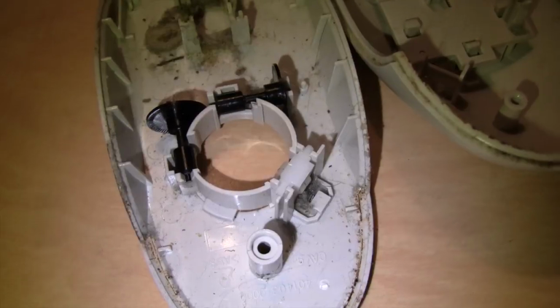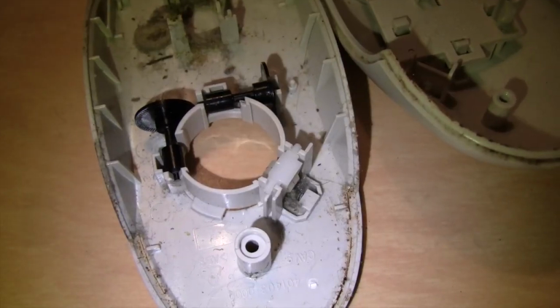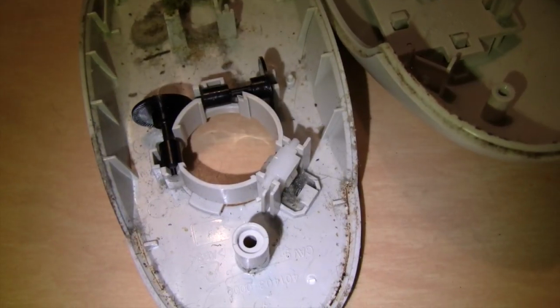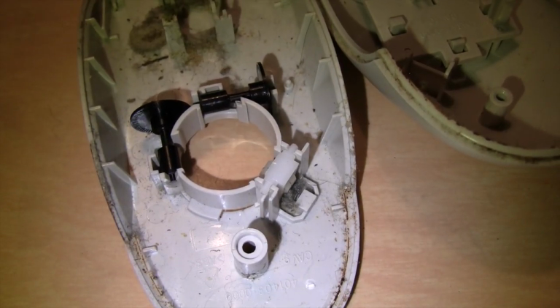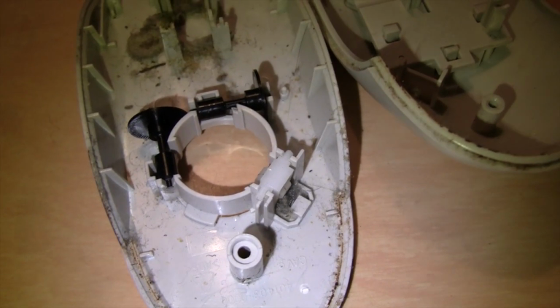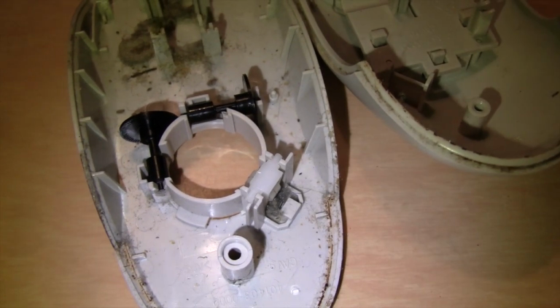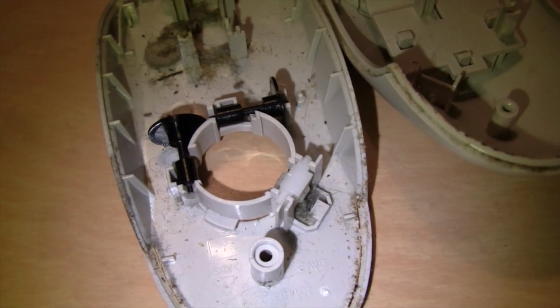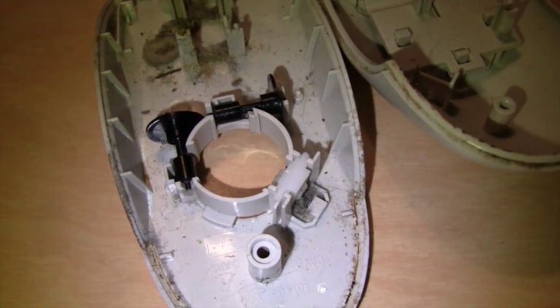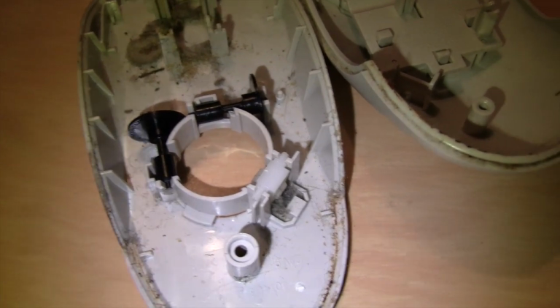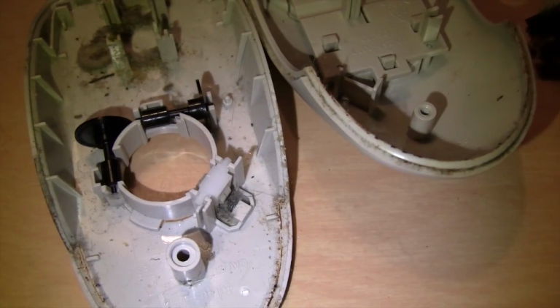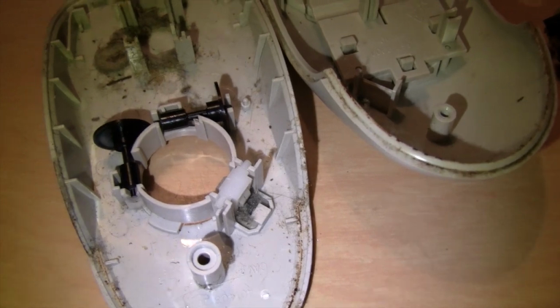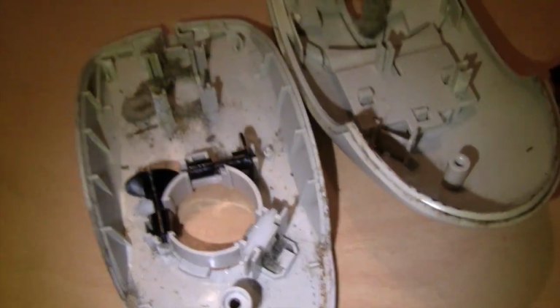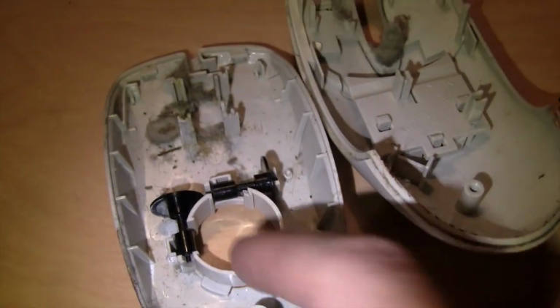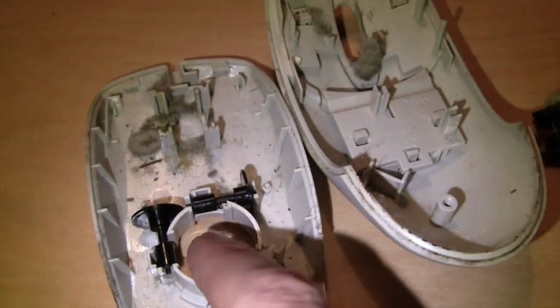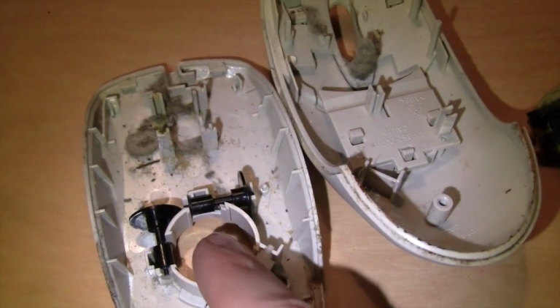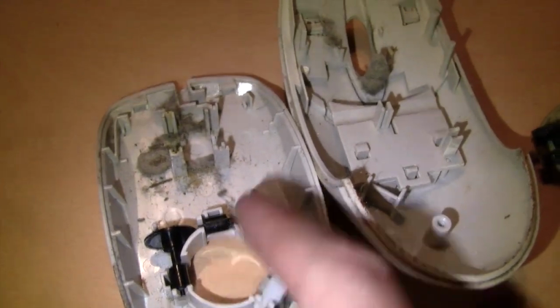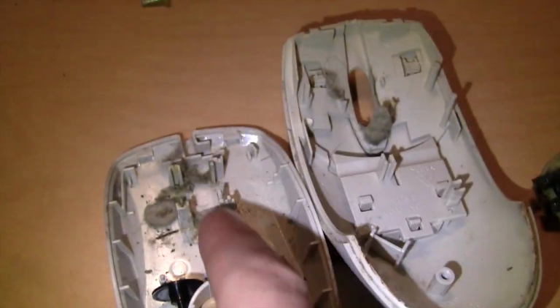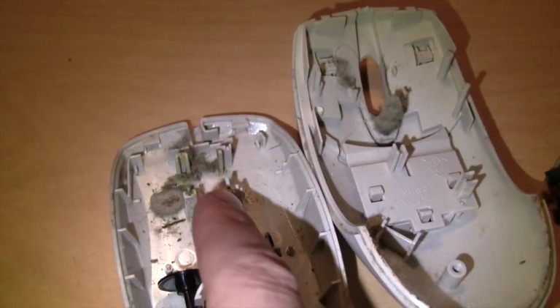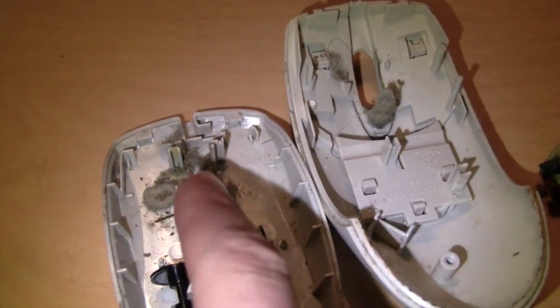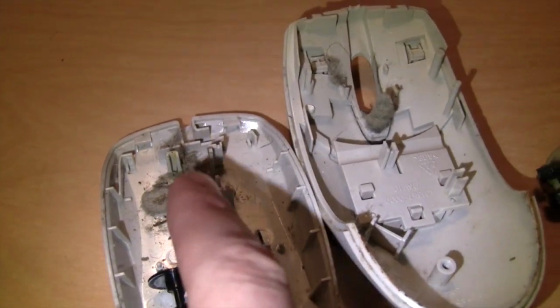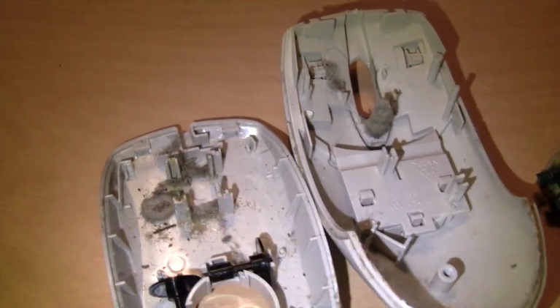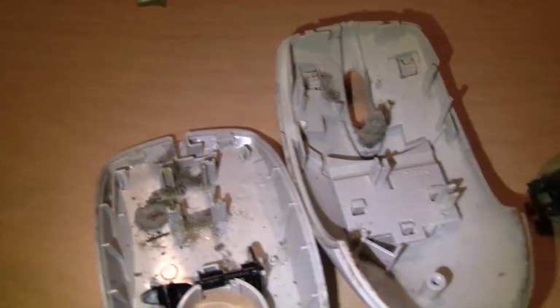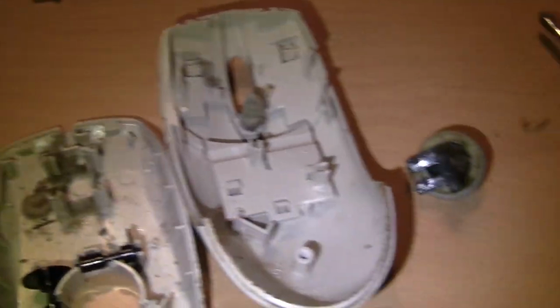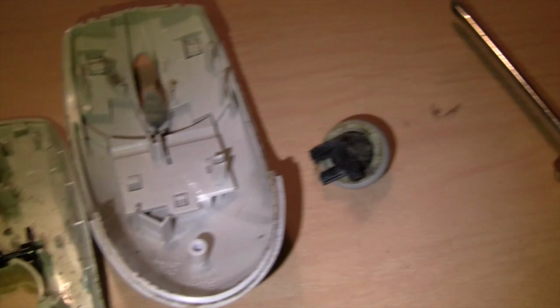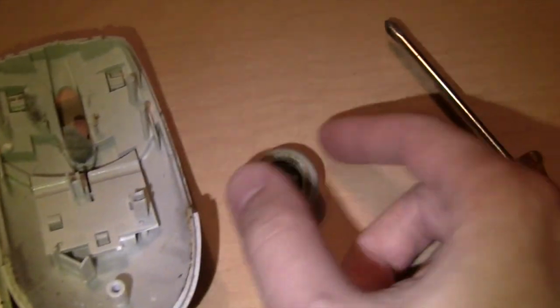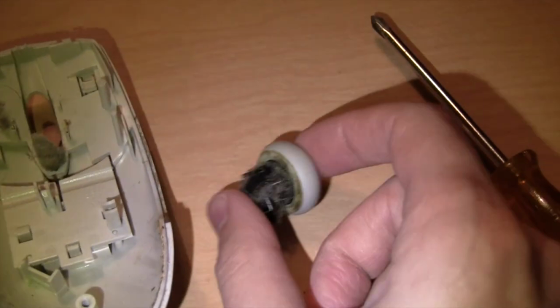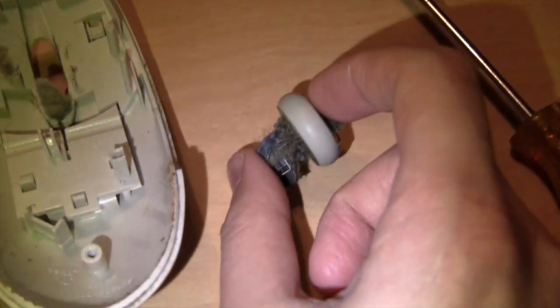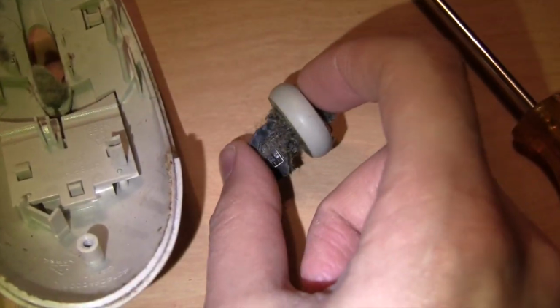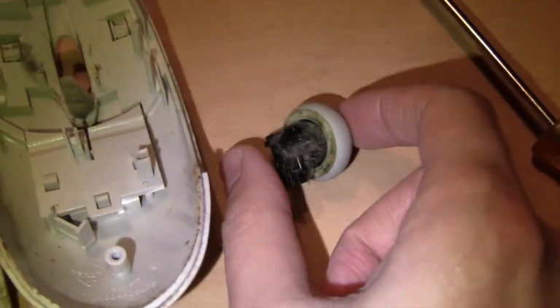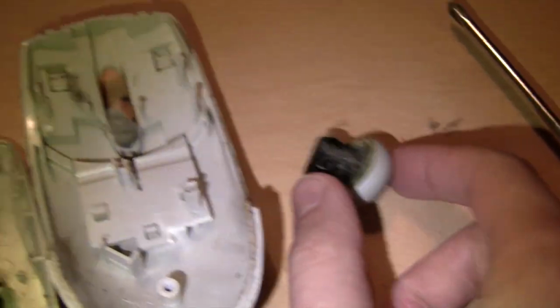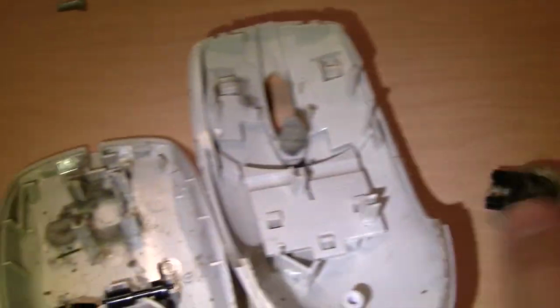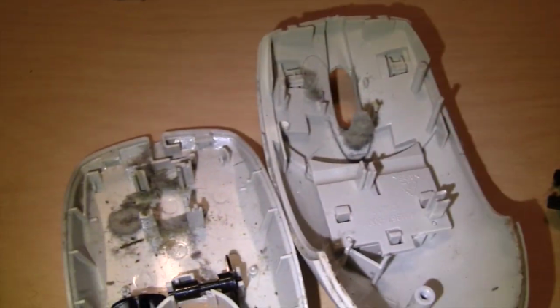This is what happens when you use a mouse for about 15 years without opening it up to clean the scroll wheel. So this is a lesson that even if you have an optical mouse and you don't have to worry about cleaning a rollerball, eventually you will have to clean the scroll wheel.